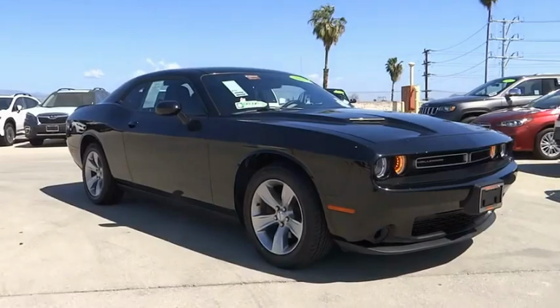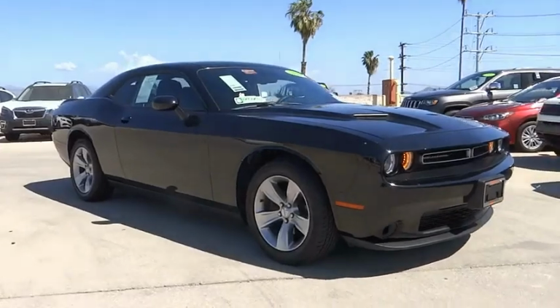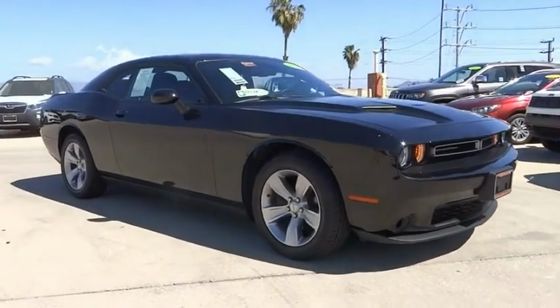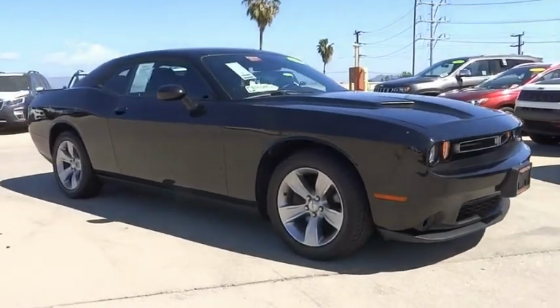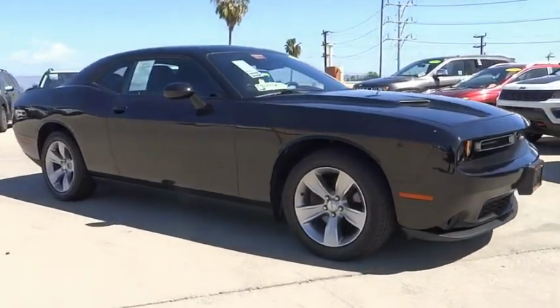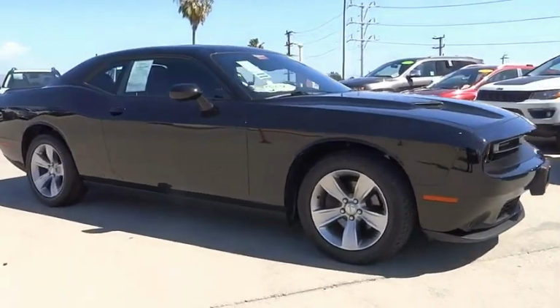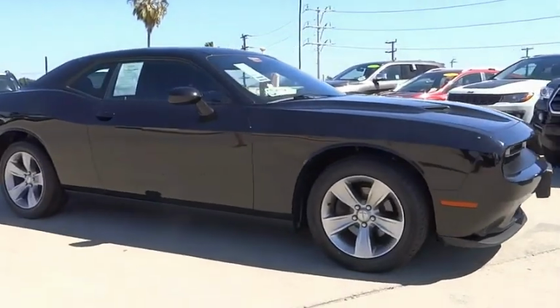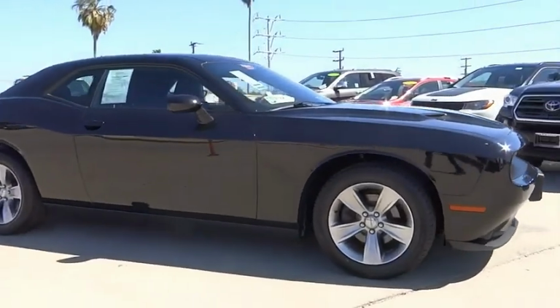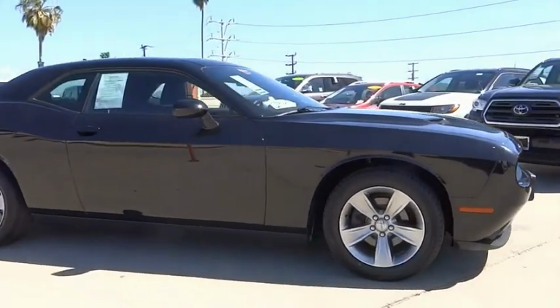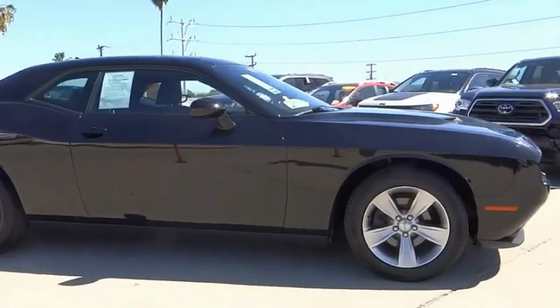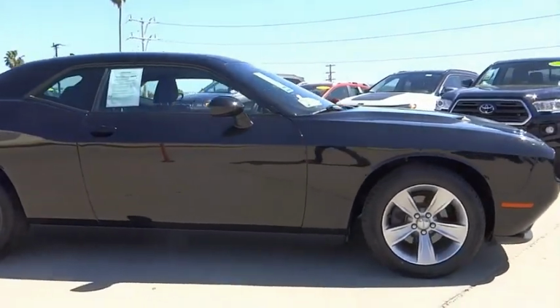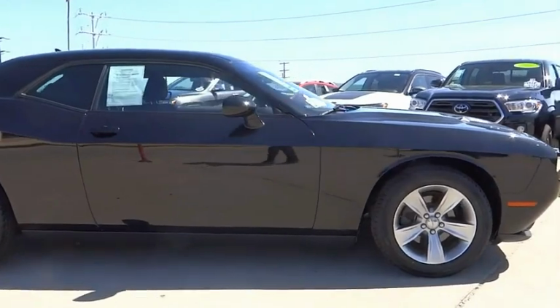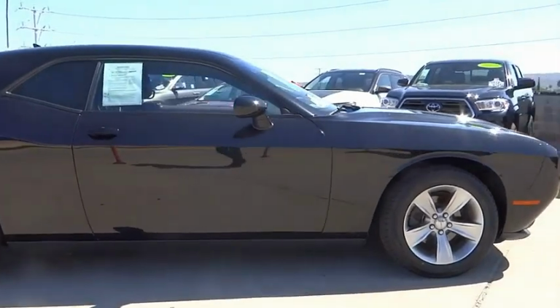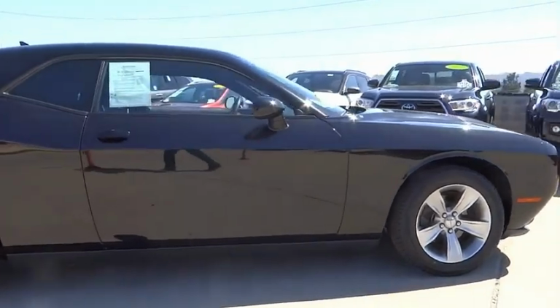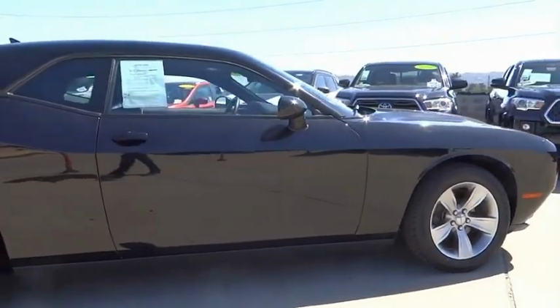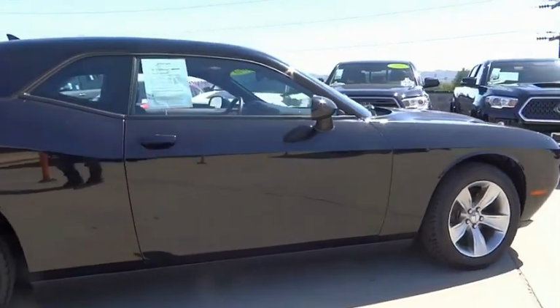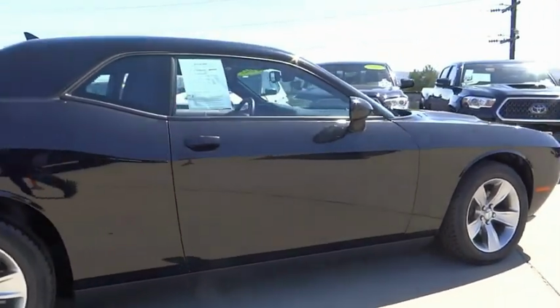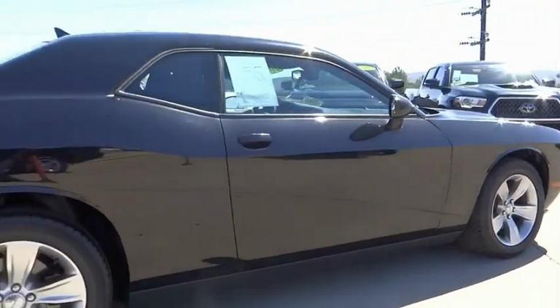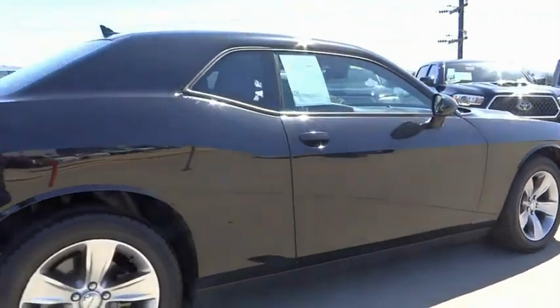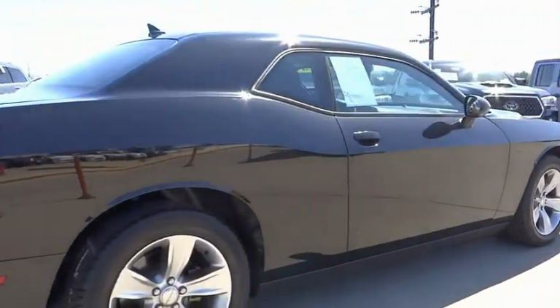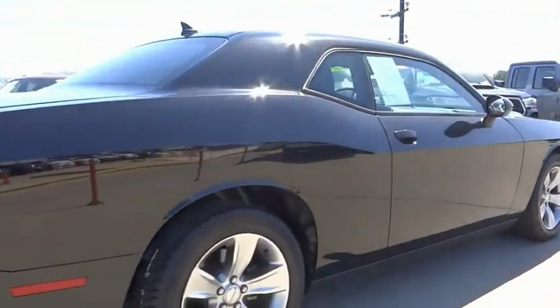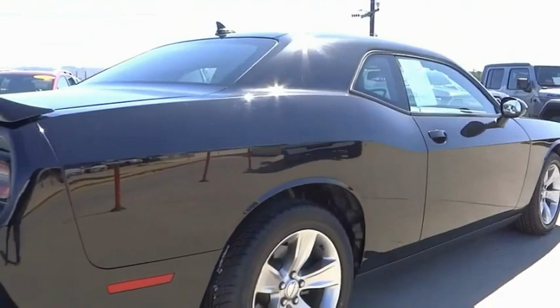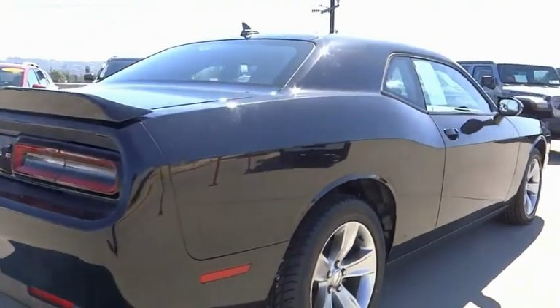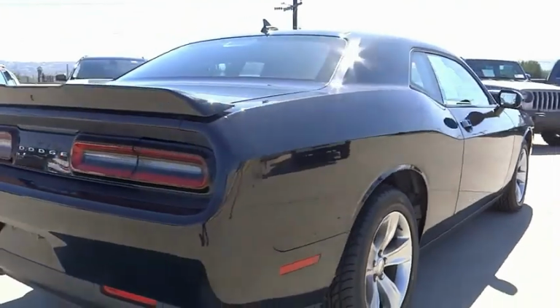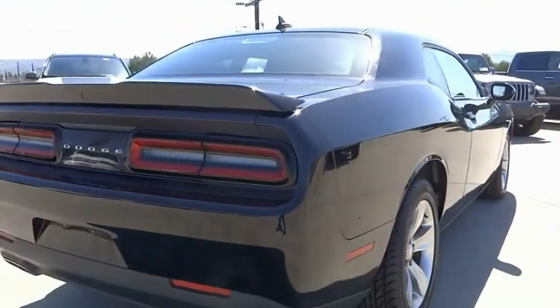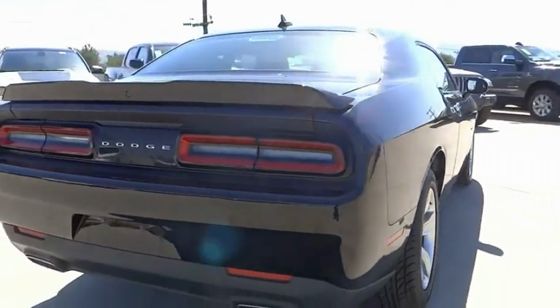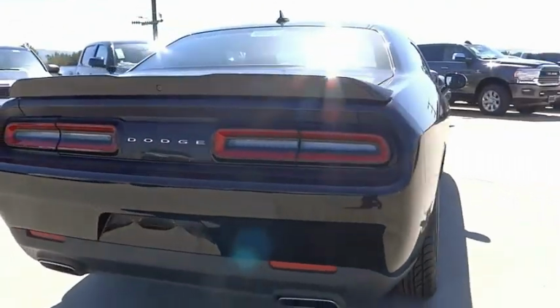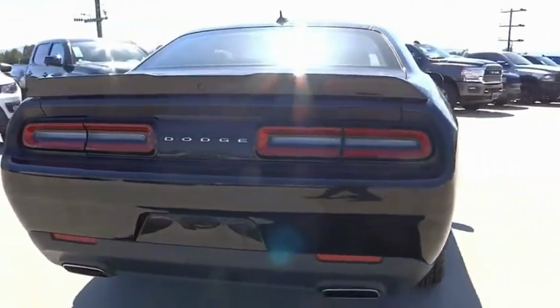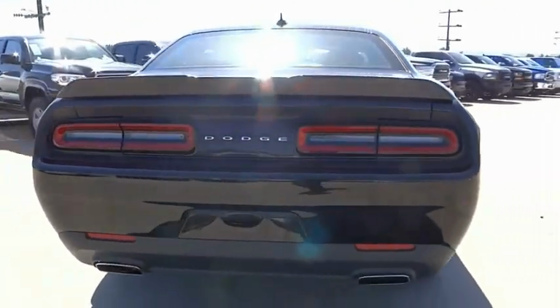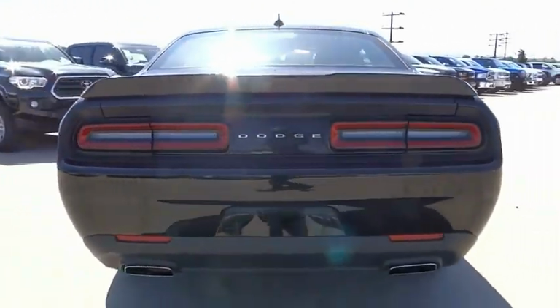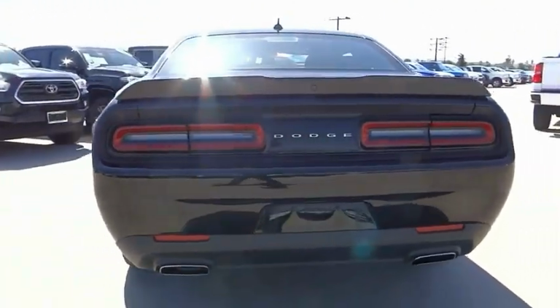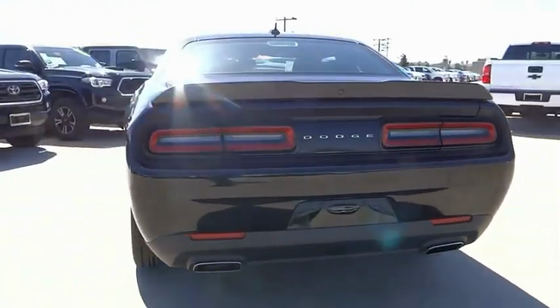Looking for the right vehicle? Check out the 2018 Challenger. Rated most appealing midsize sports car by J.D. Power & Associates, the Dodge Challenger delivers on style and performance. It's powerful, practical, and efficient.